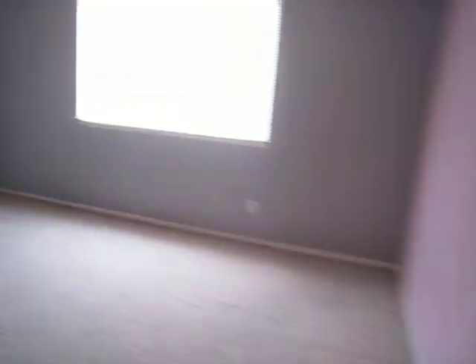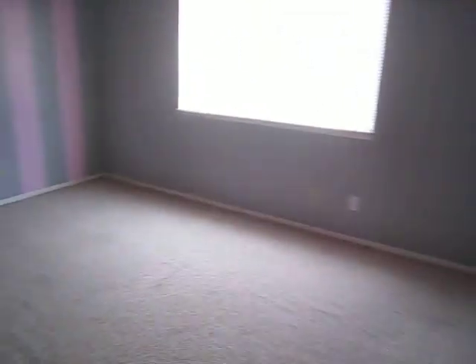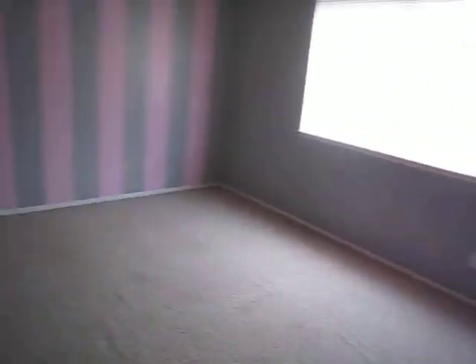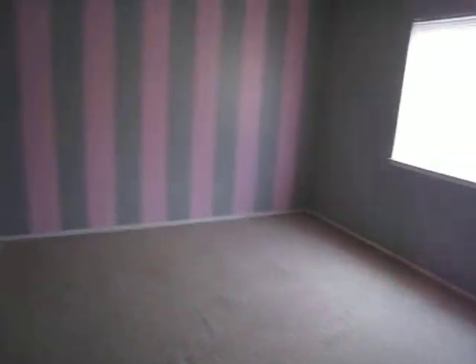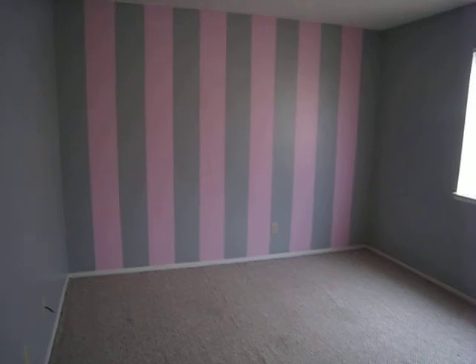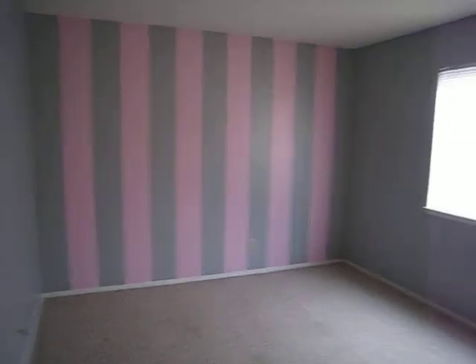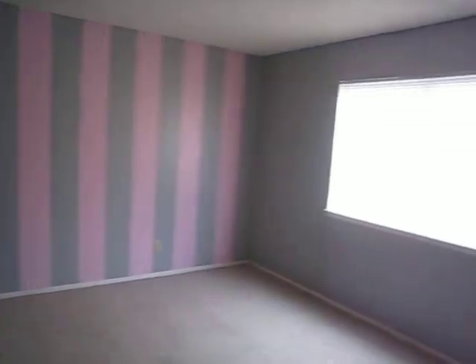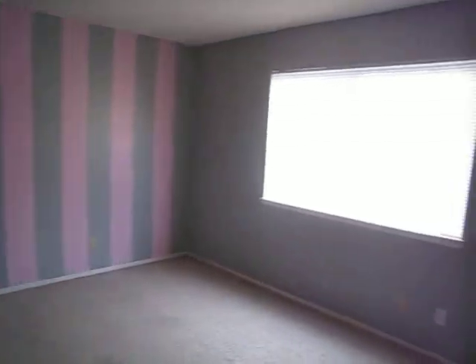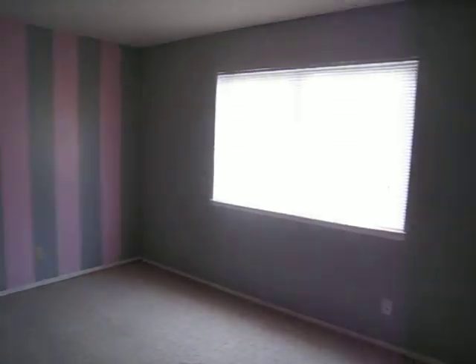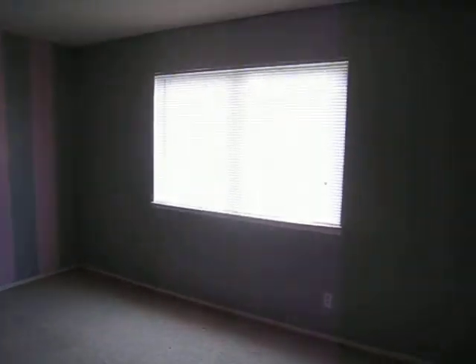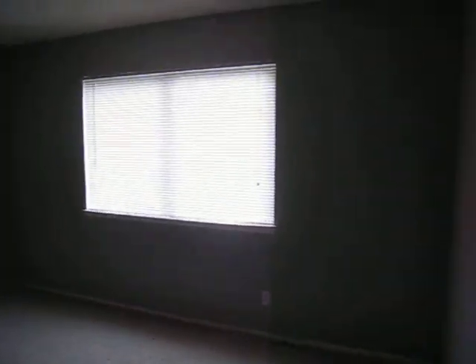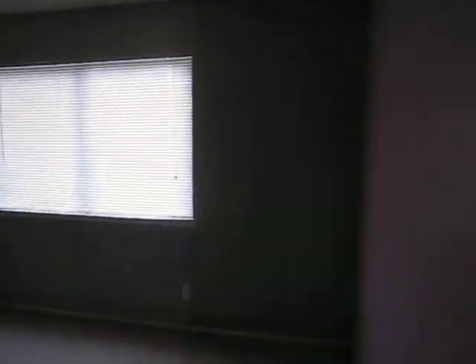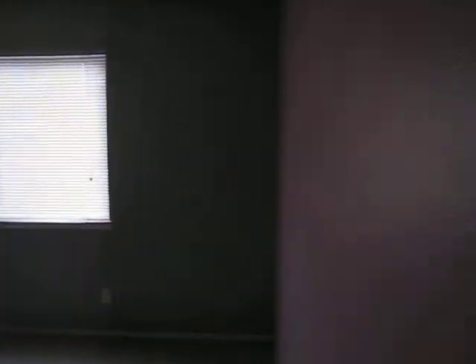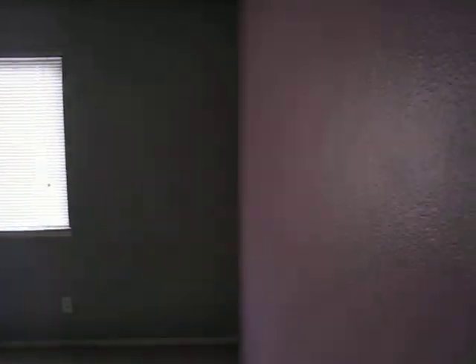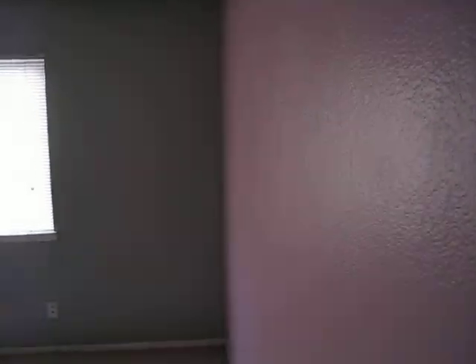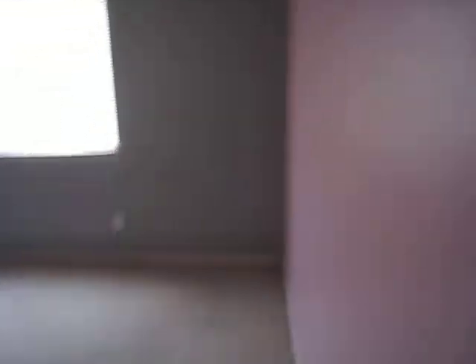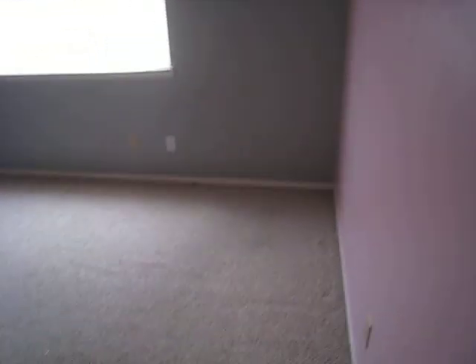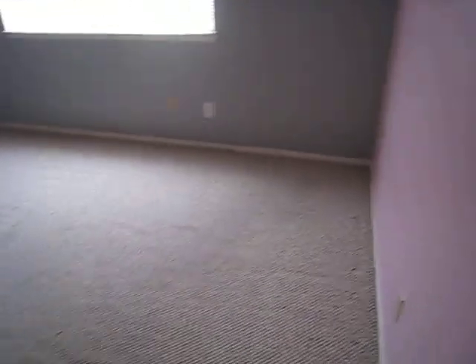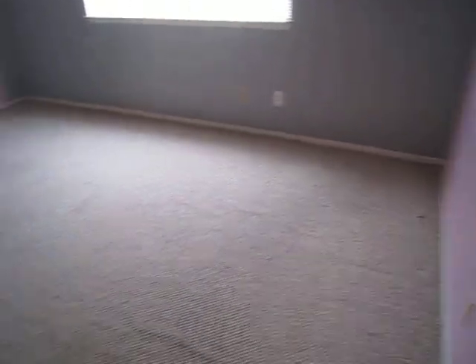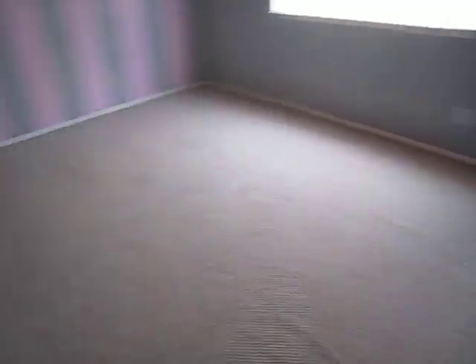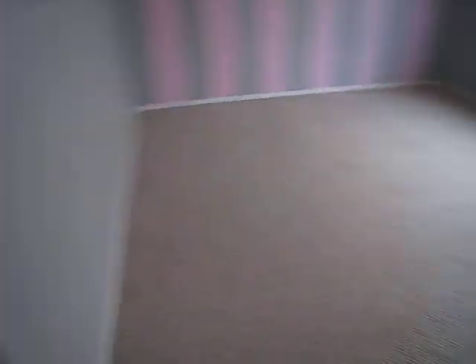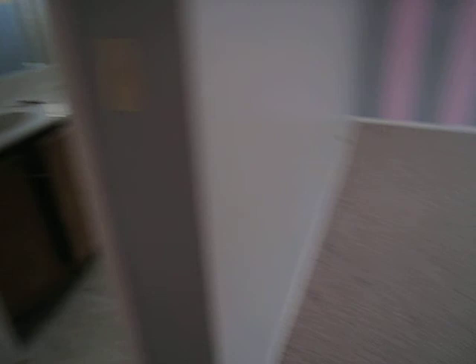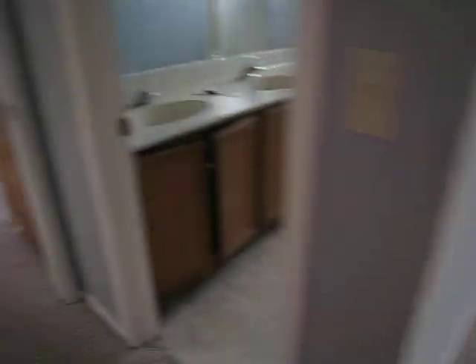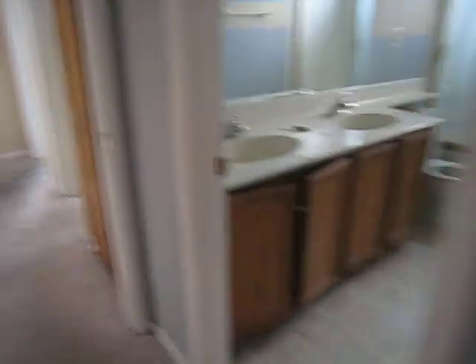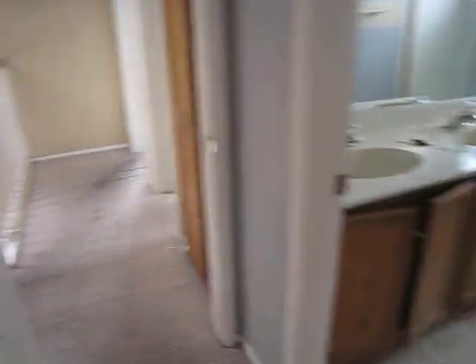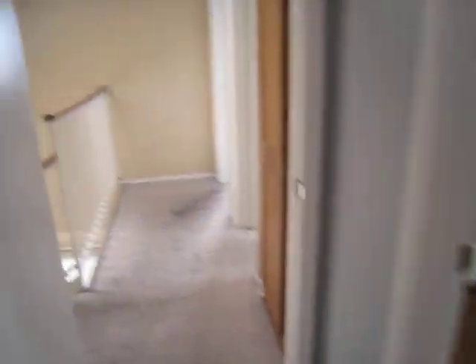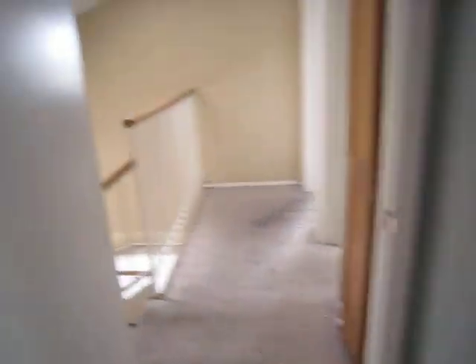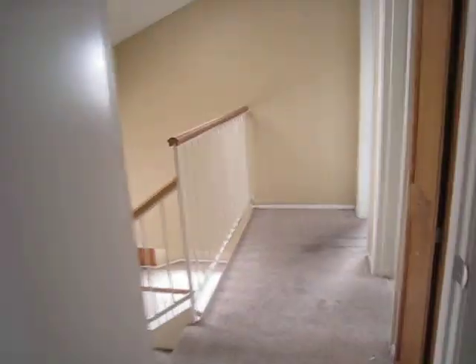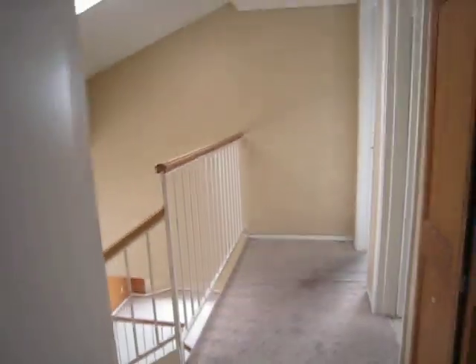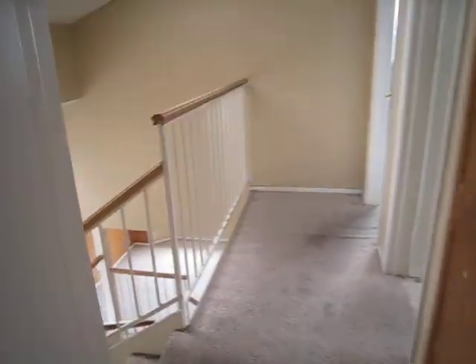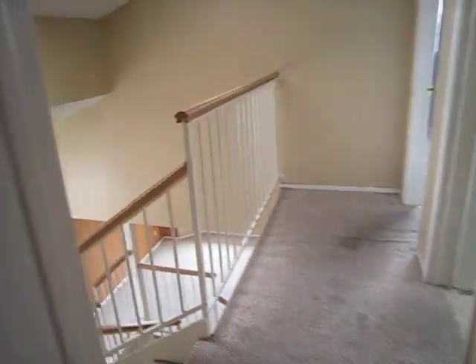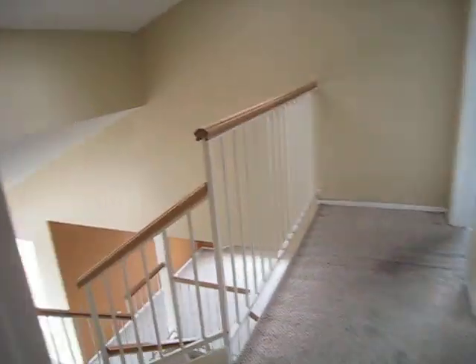Master bedroom. Nice stripes. Definitely needs paint. I think this is a good buy at $75,000.